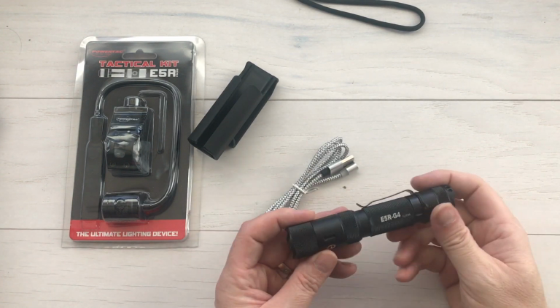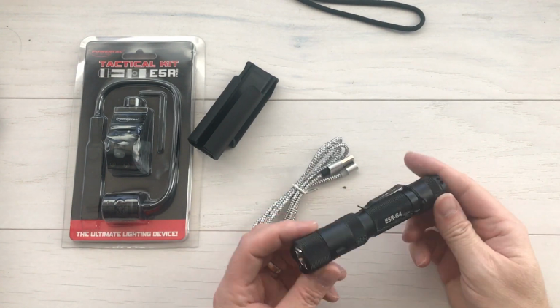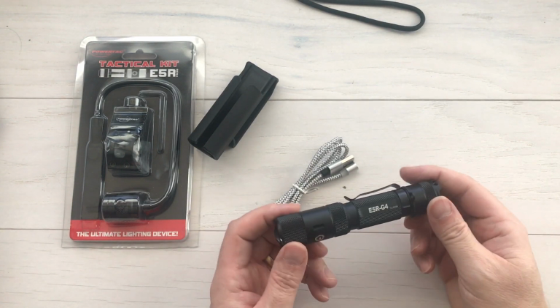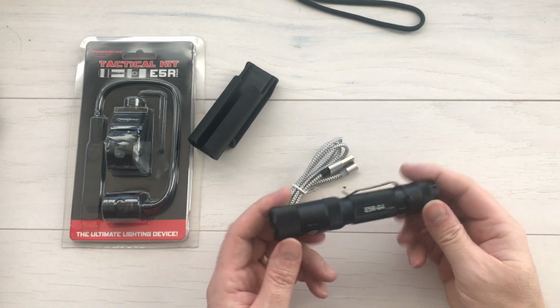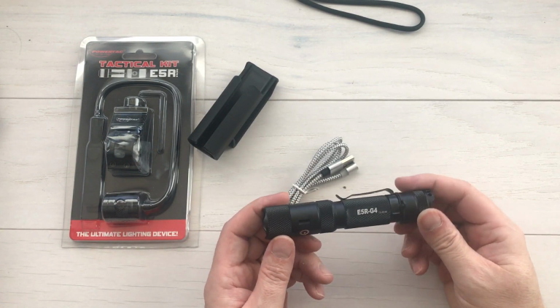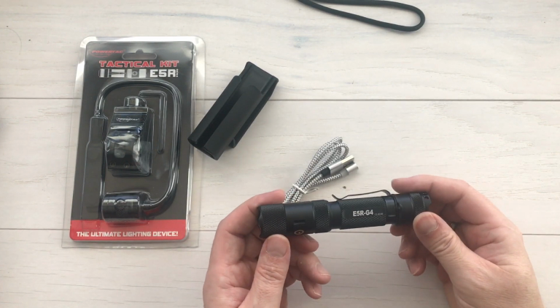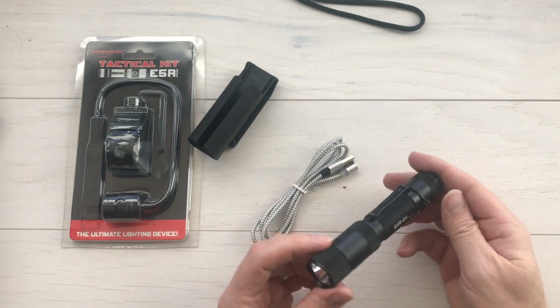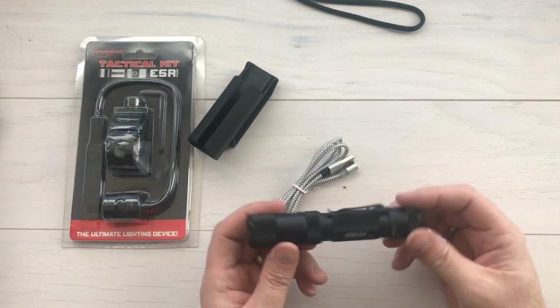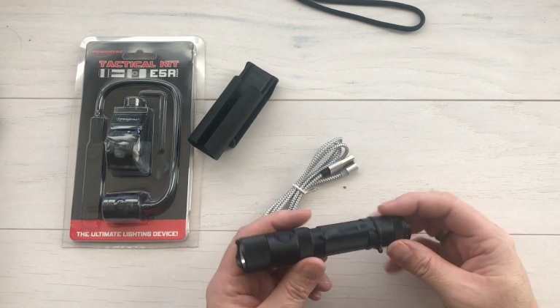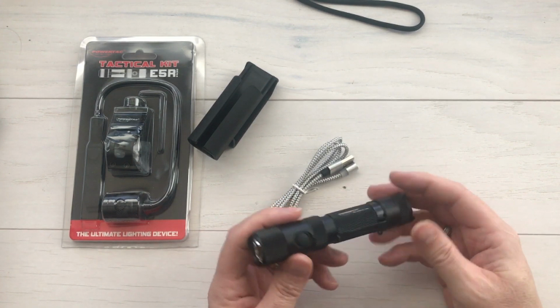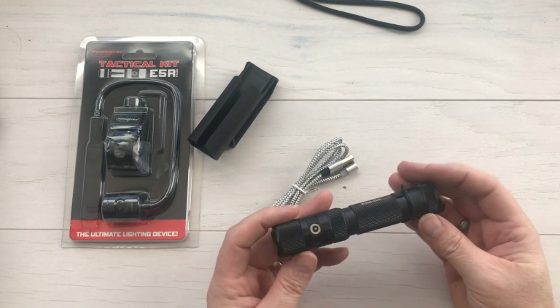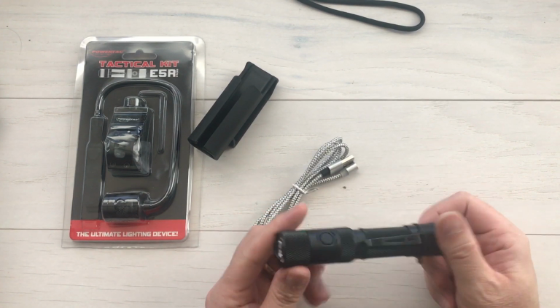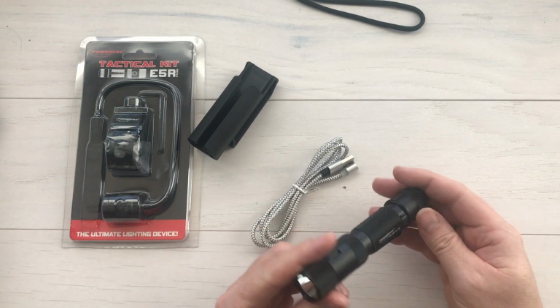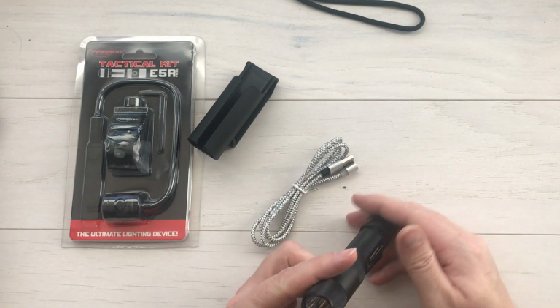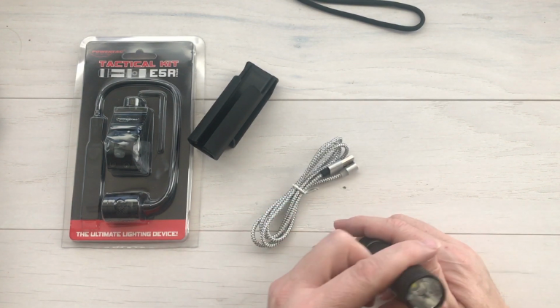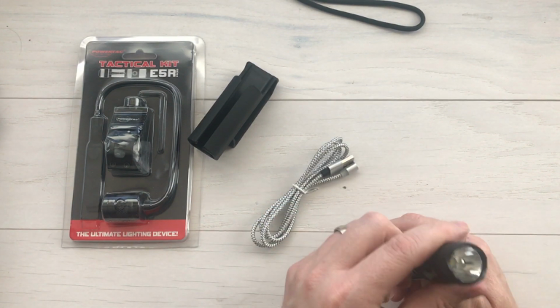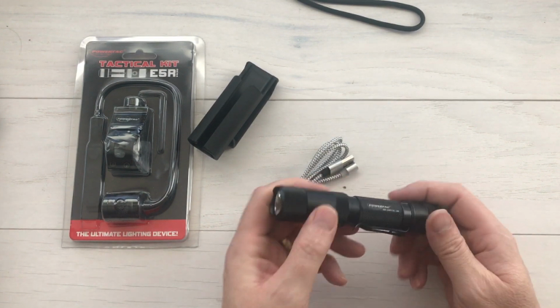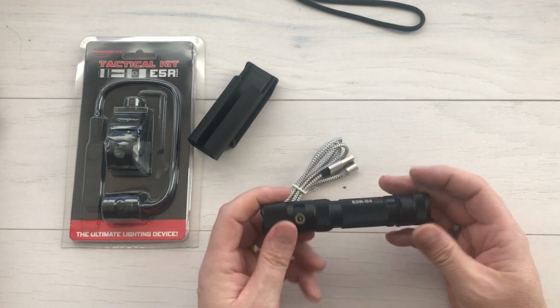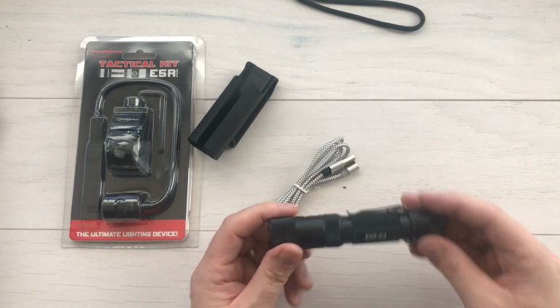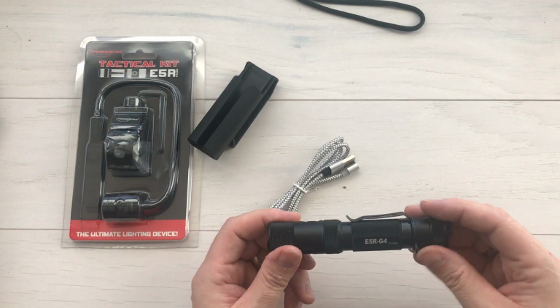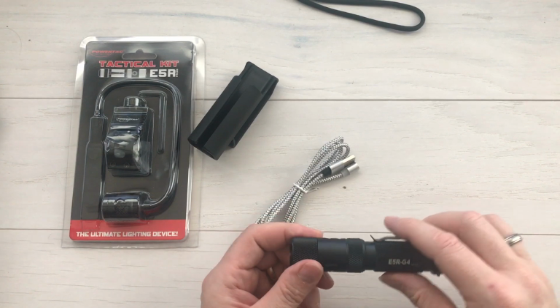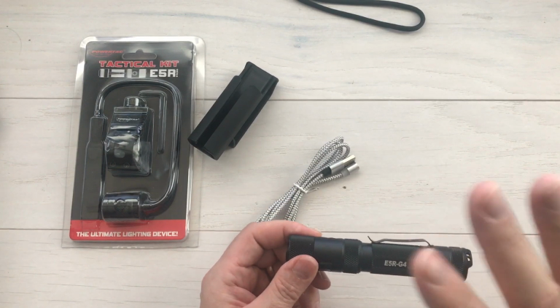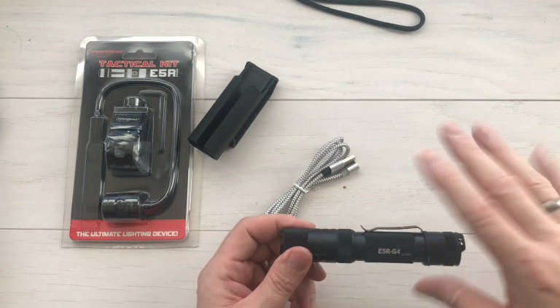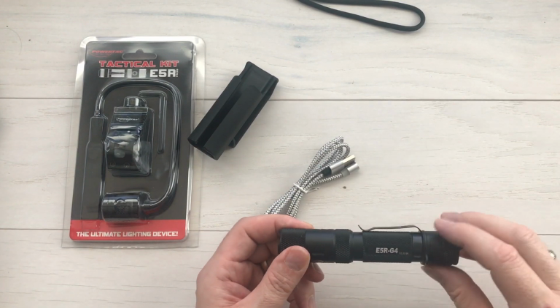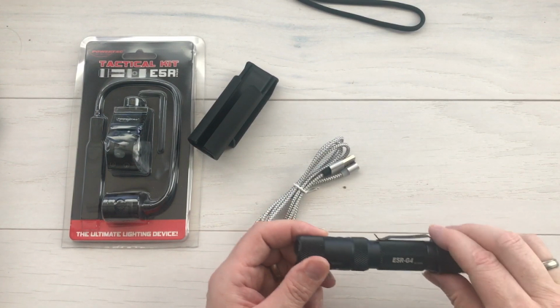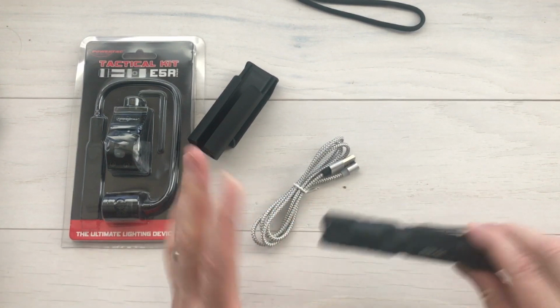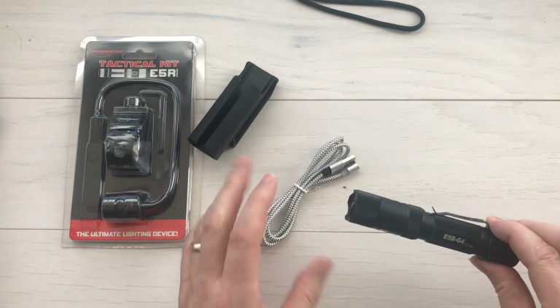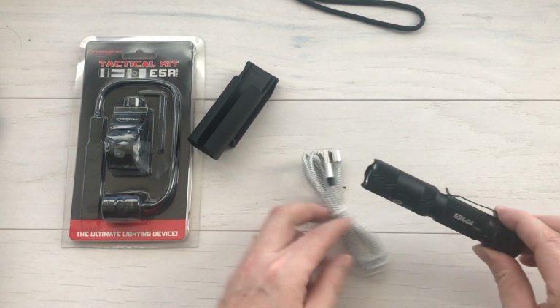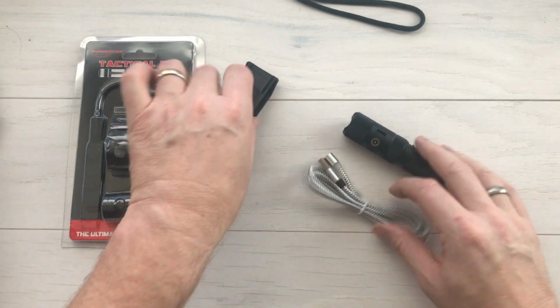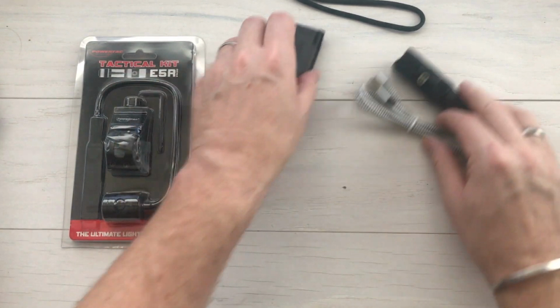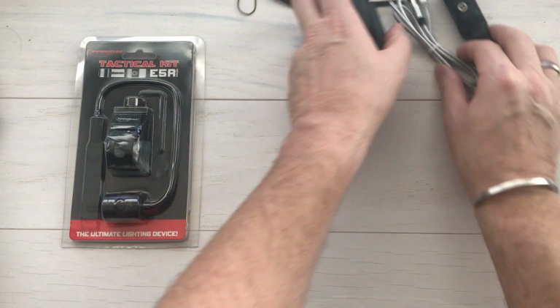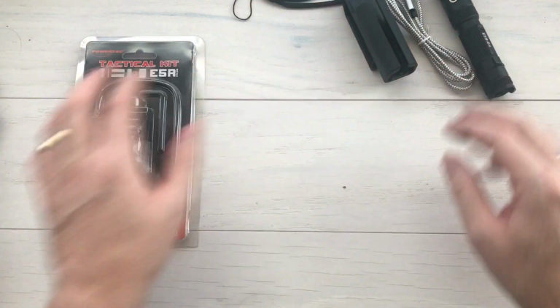That is the Gen 4 E5R from PowerTac — awesome size, tough, water and impact resistant, with a Cree LED and a lifetime warranty. And this is only part of the package.